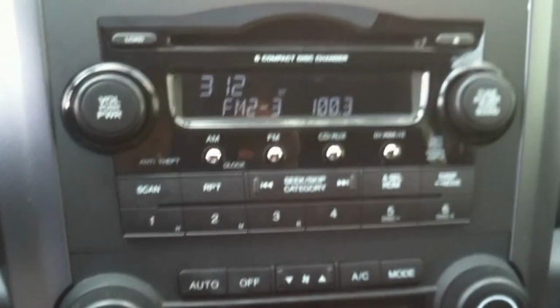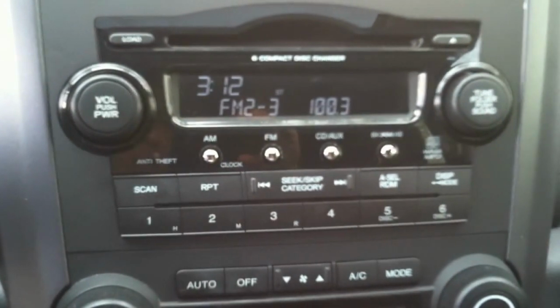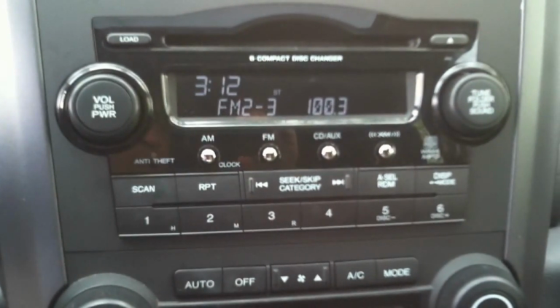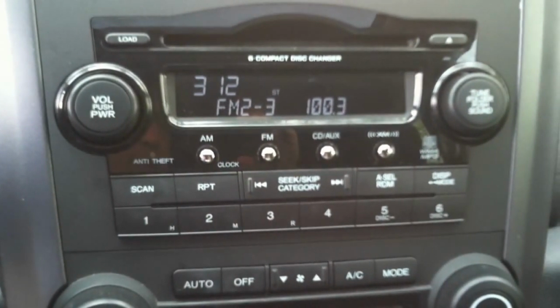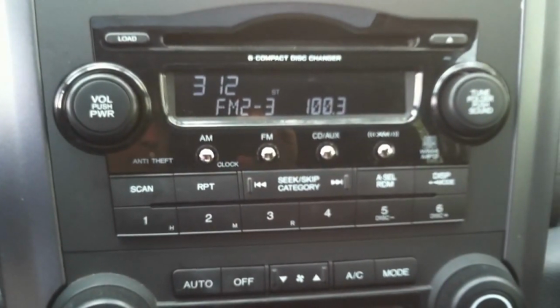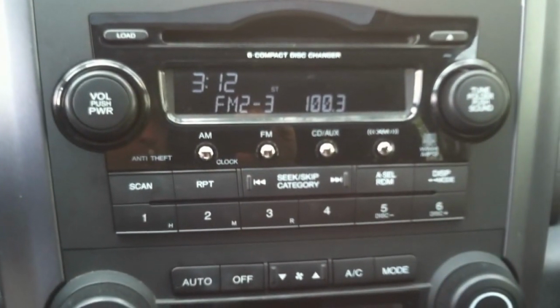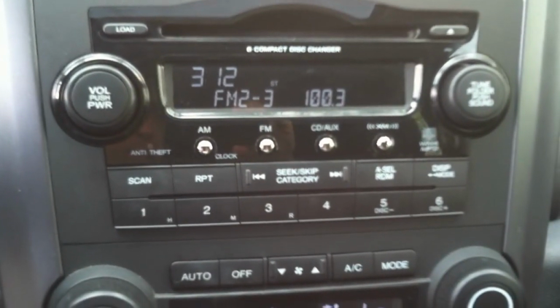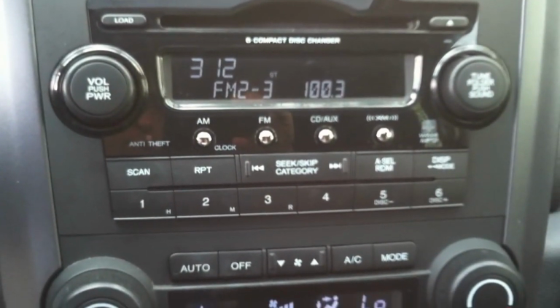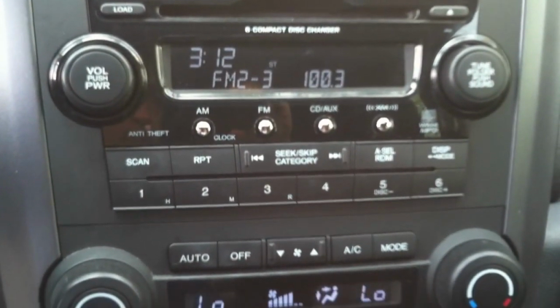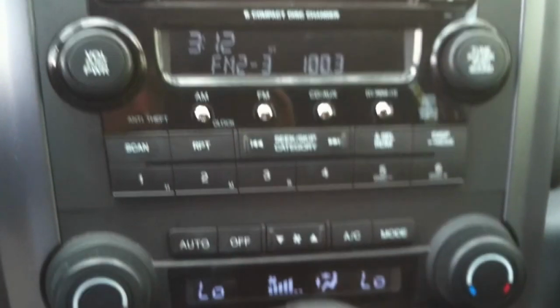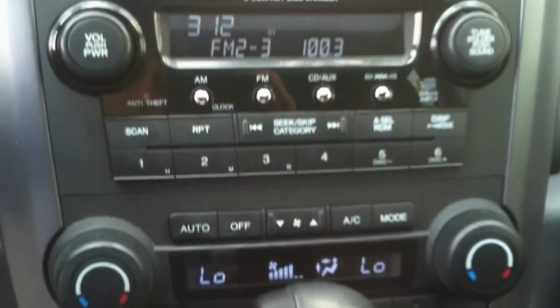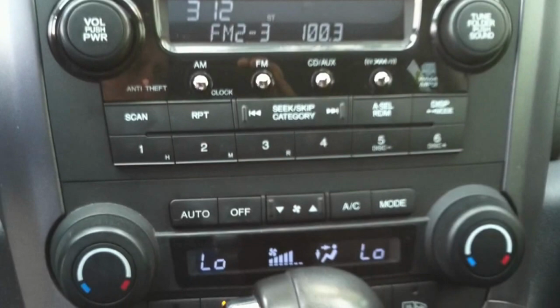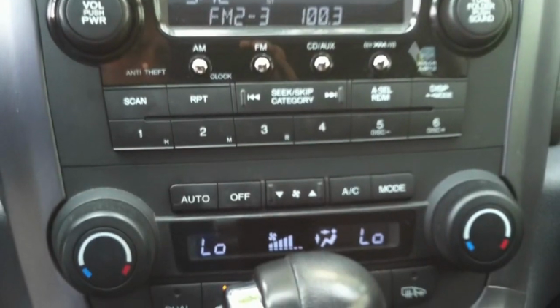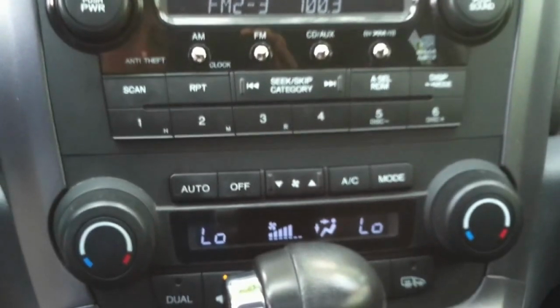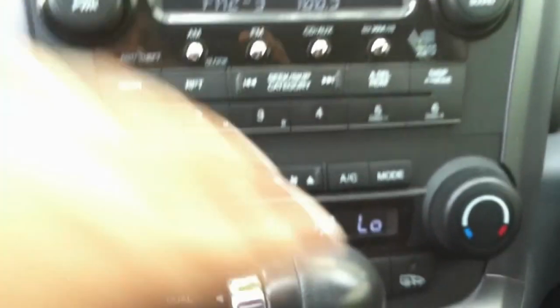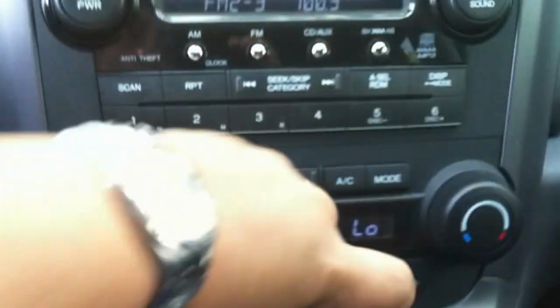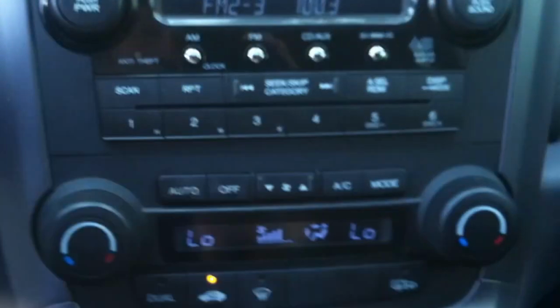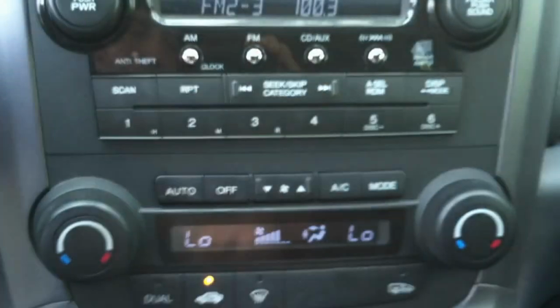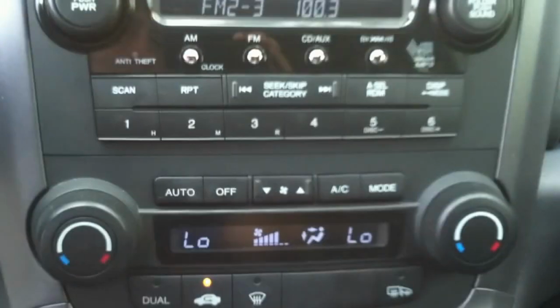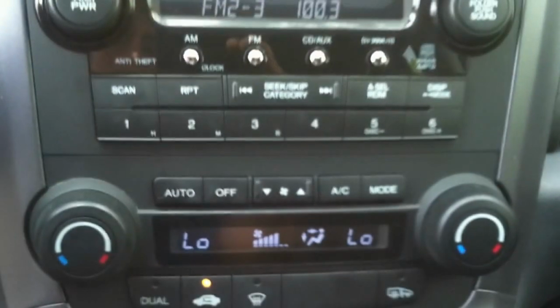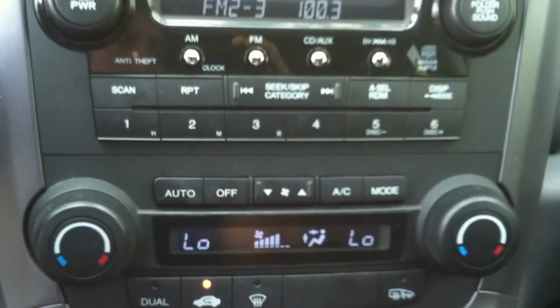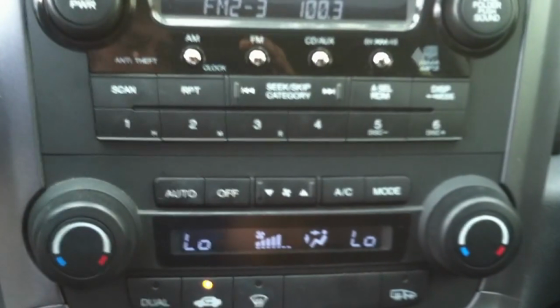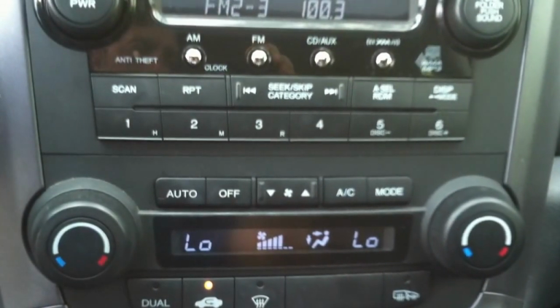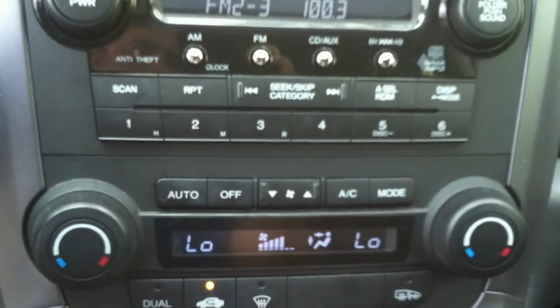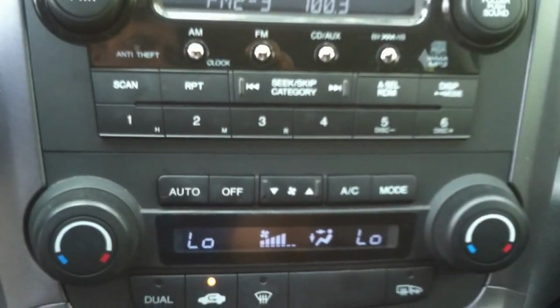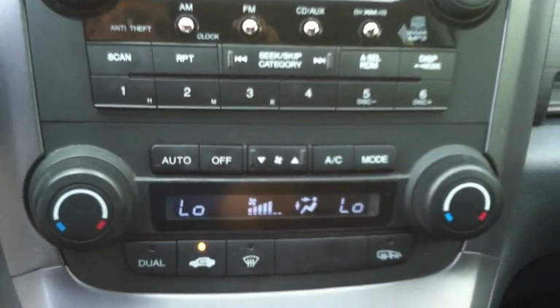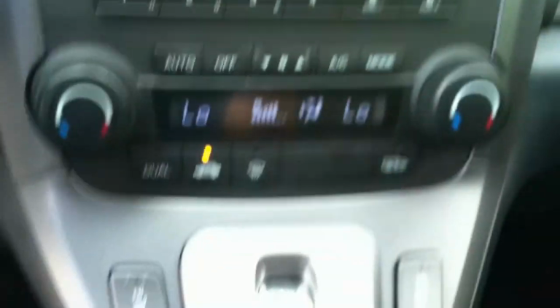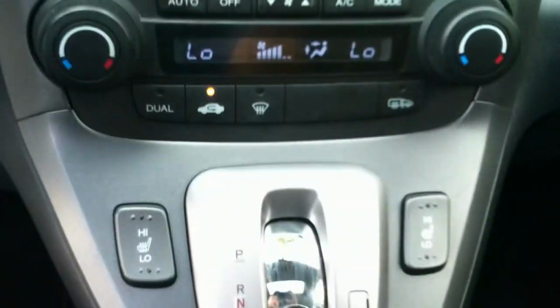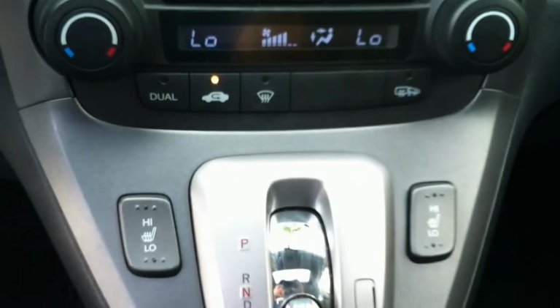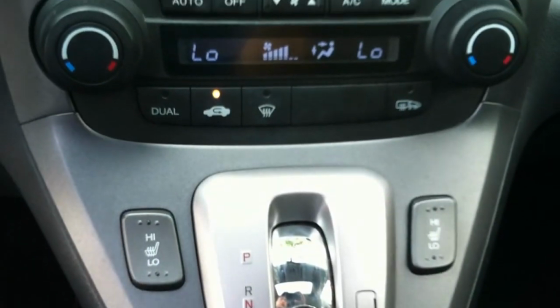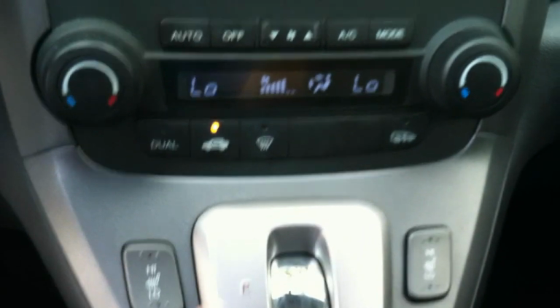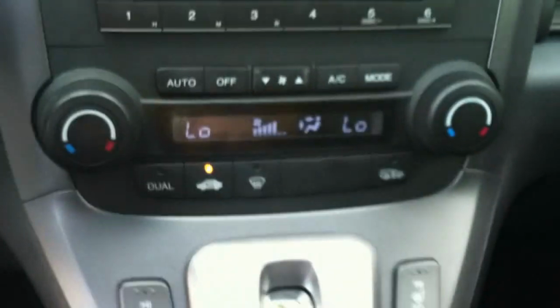Over here you have the in-dash 6-disc CD changer, air conditioning controls, and a heated seat.